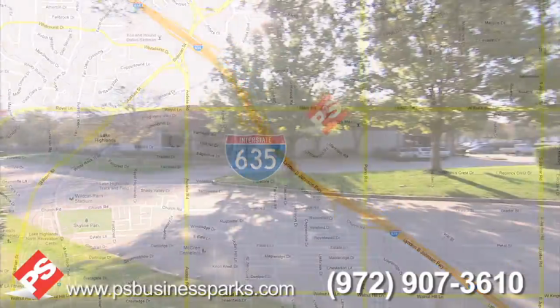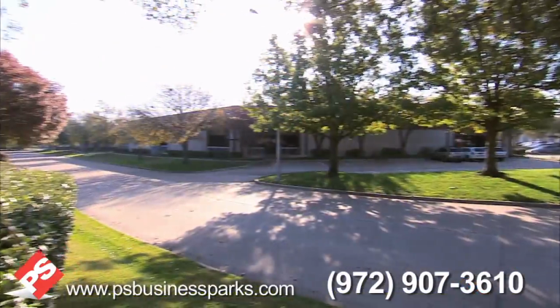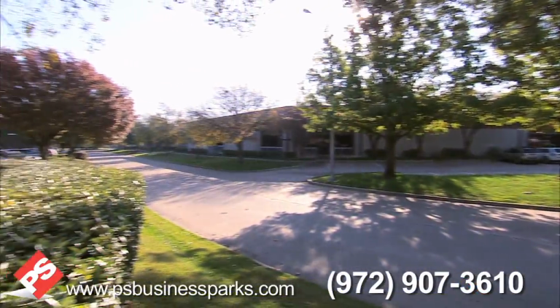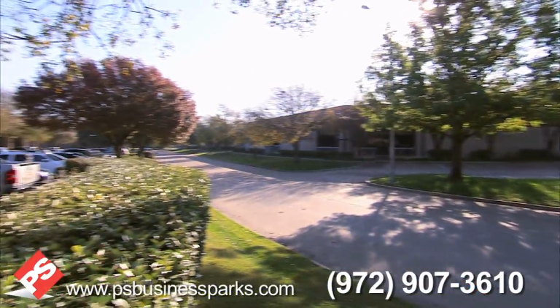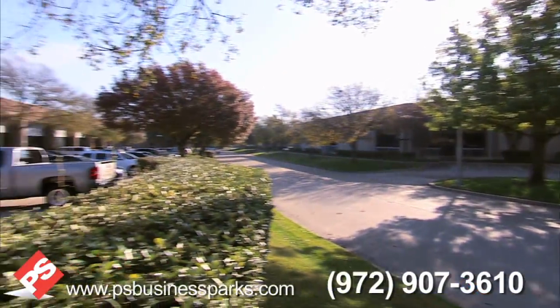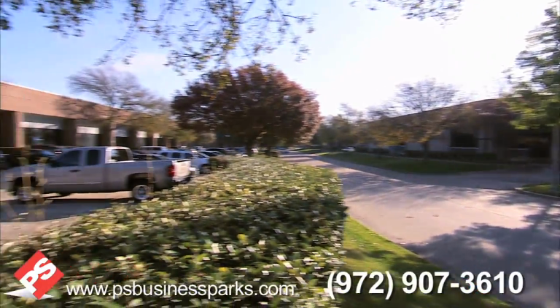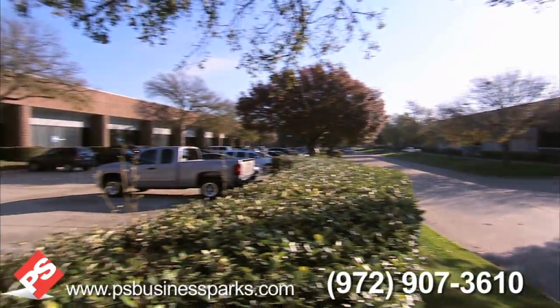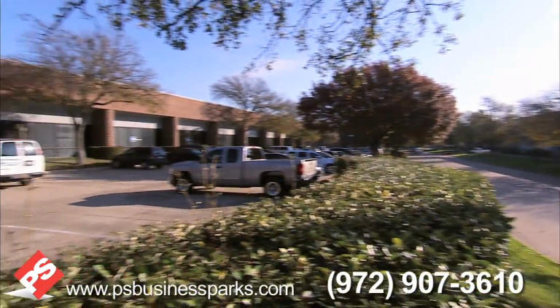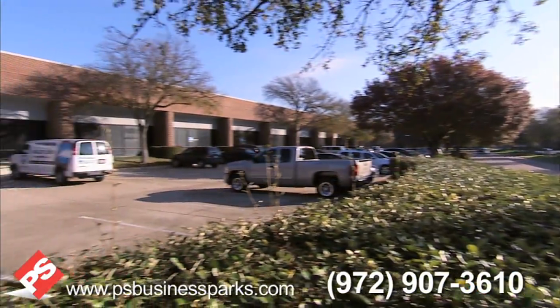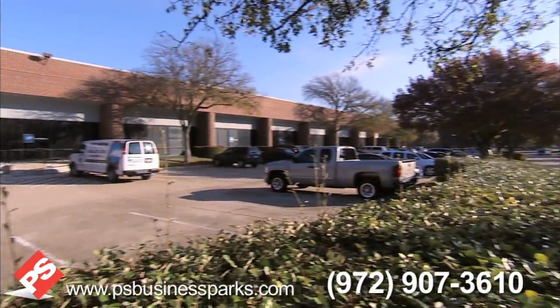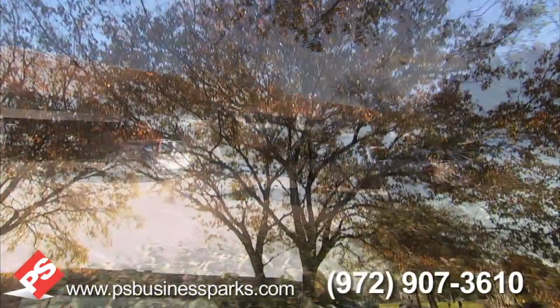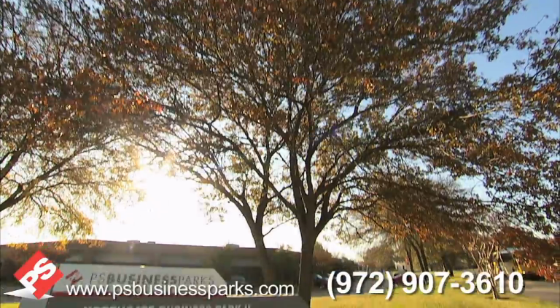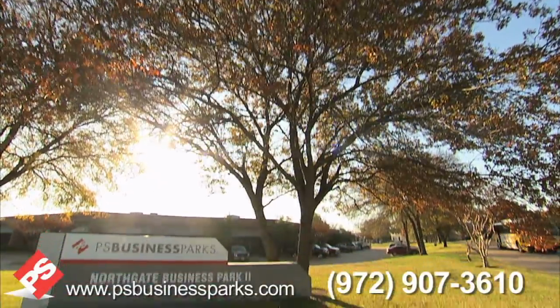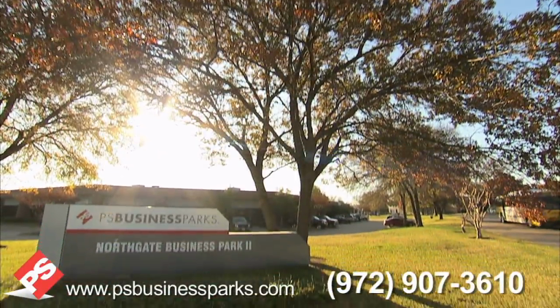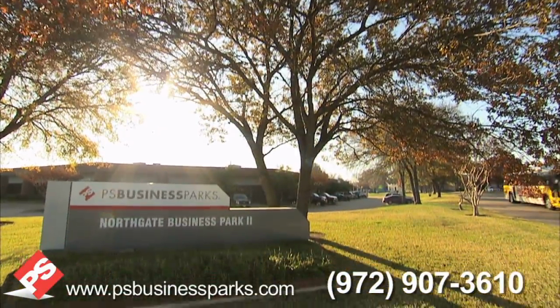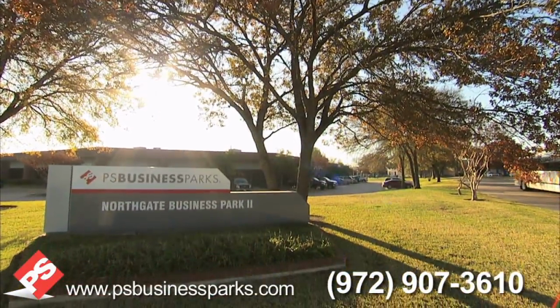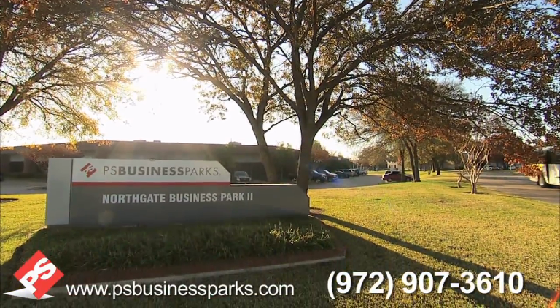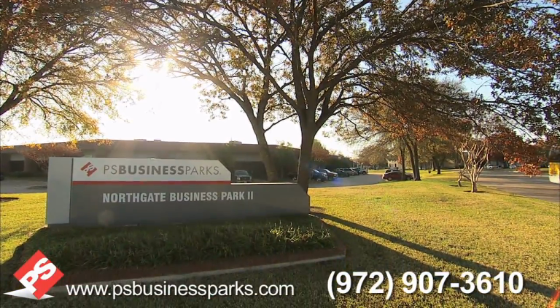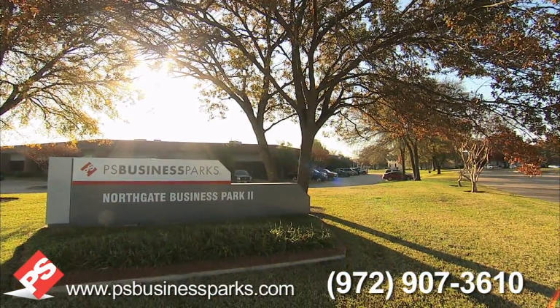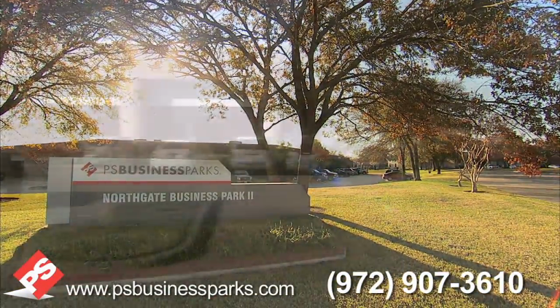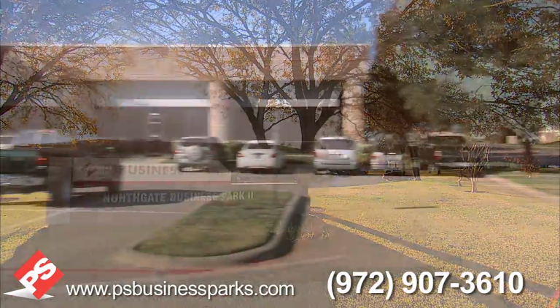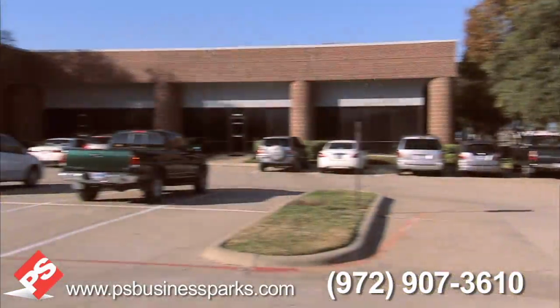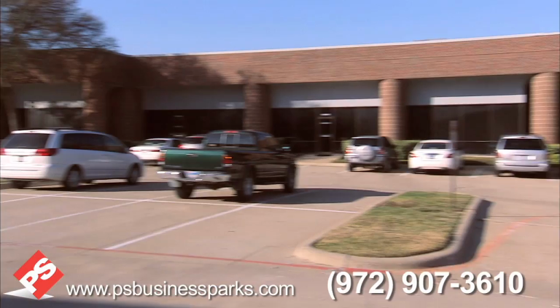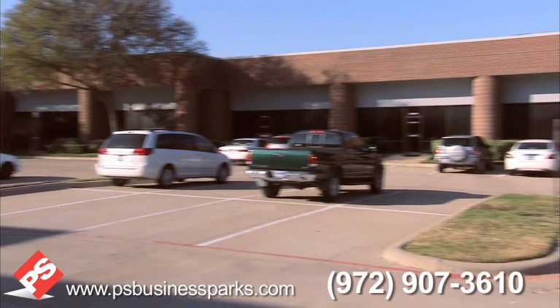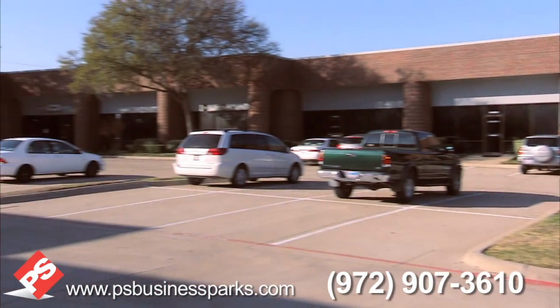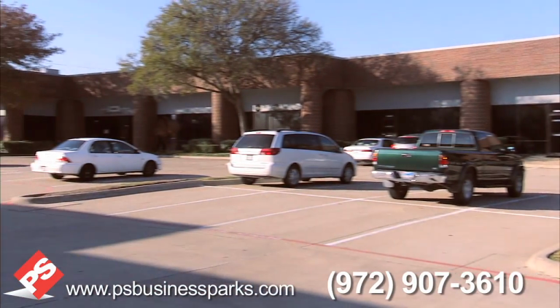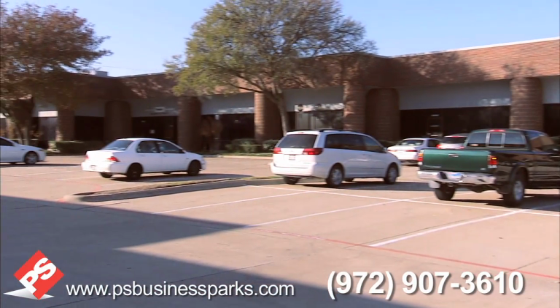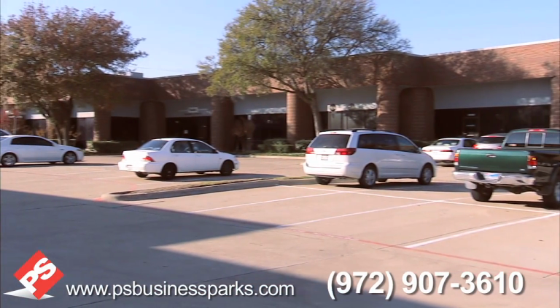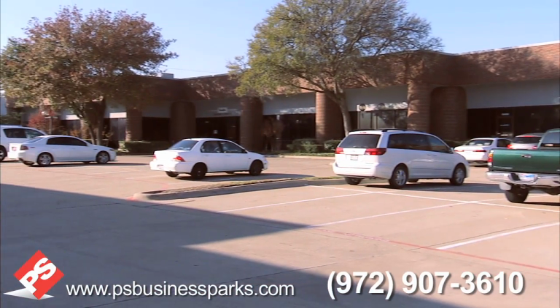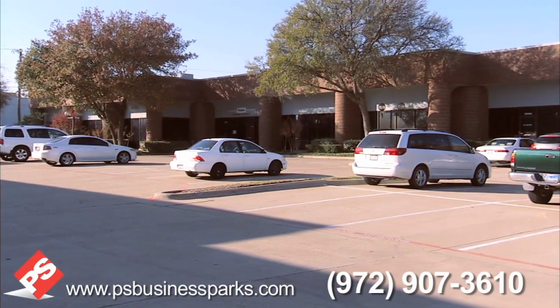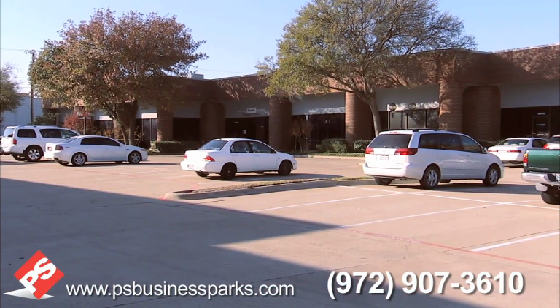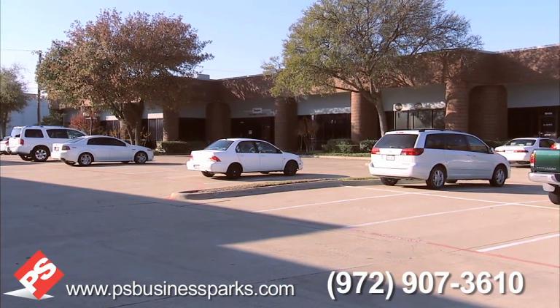This business park offers six brick veneer buildings with mature landscaping and open areas to provide a park-like setting. The light industrial zoning provides for many different uses, including research and technology.